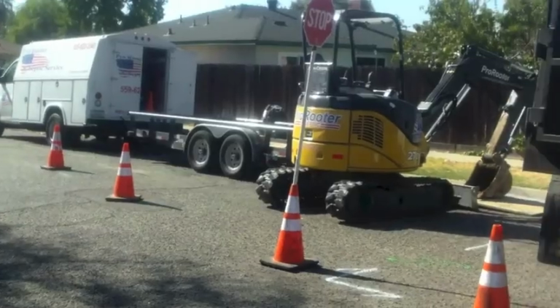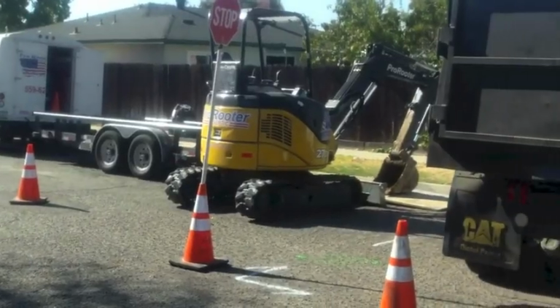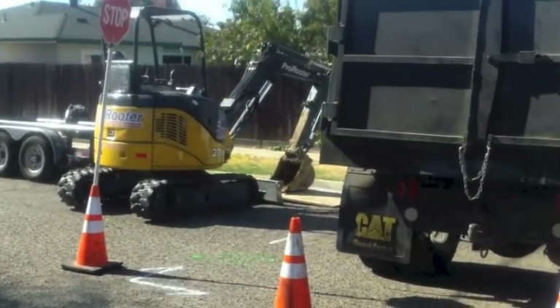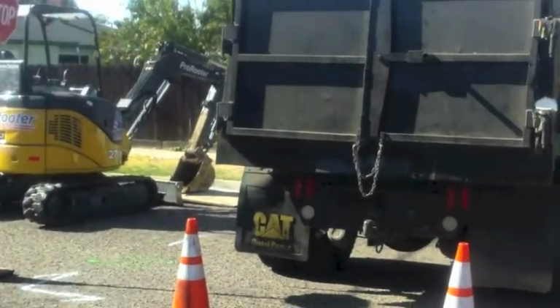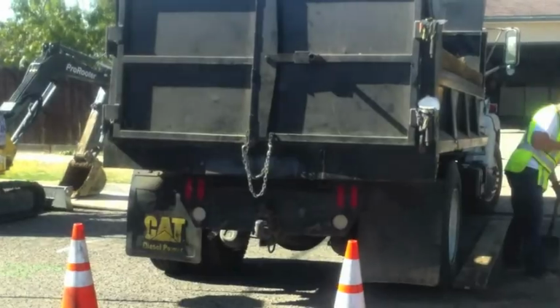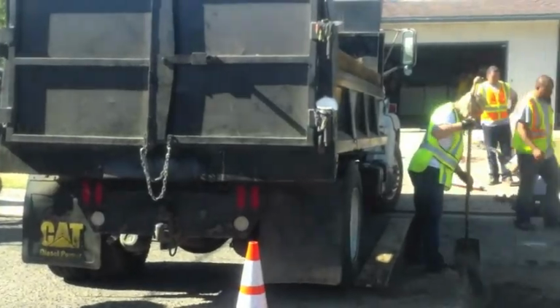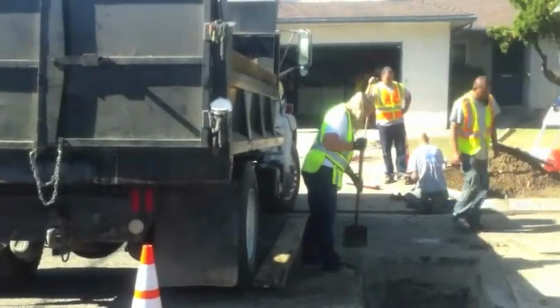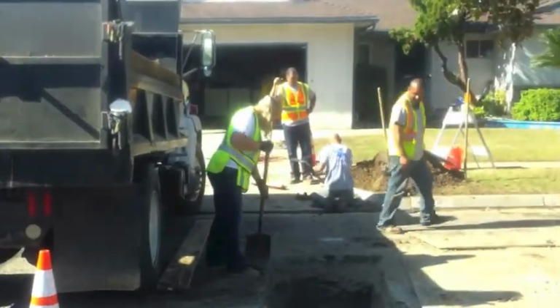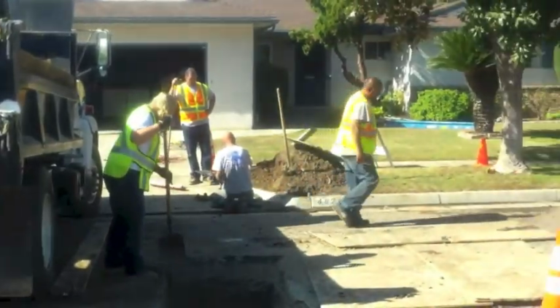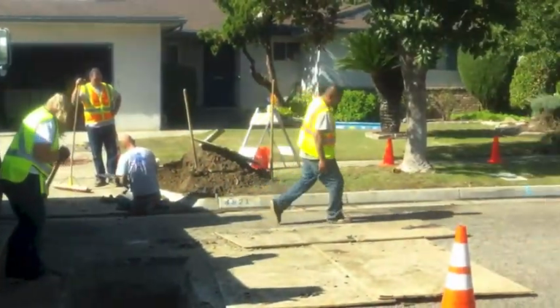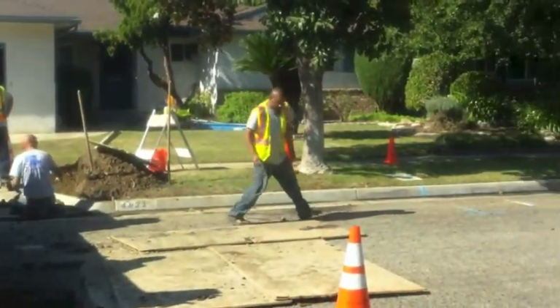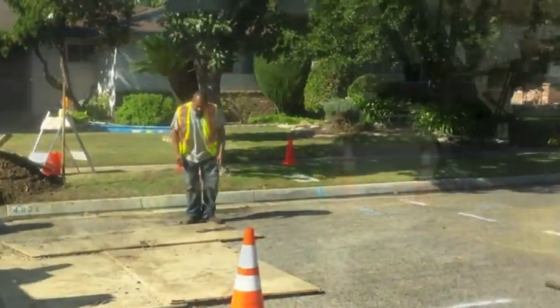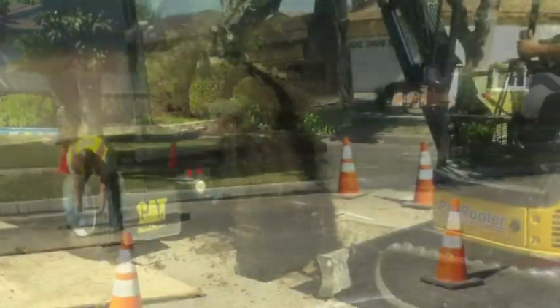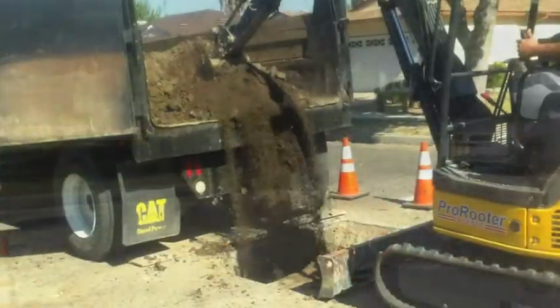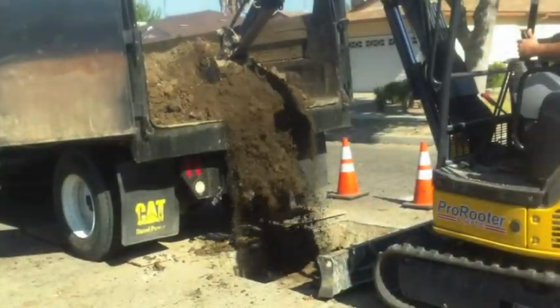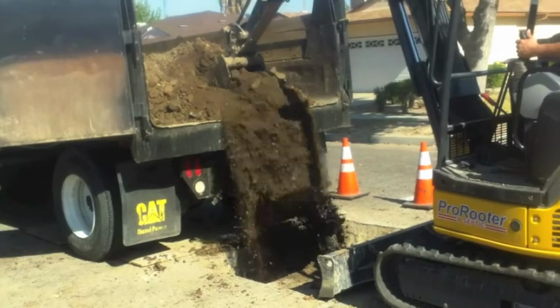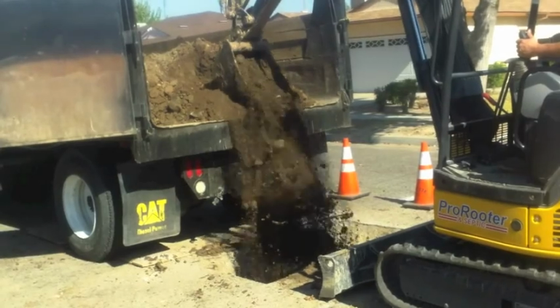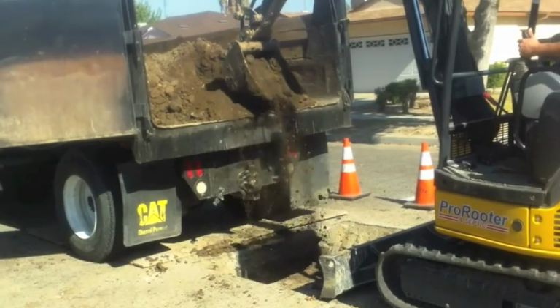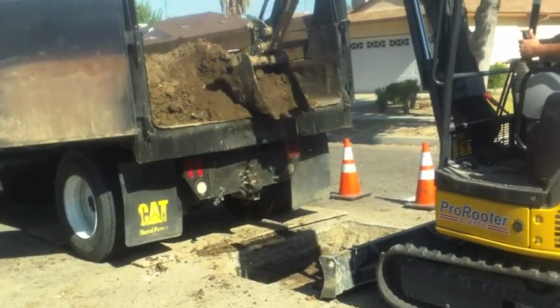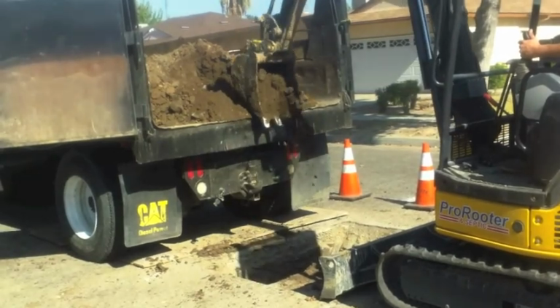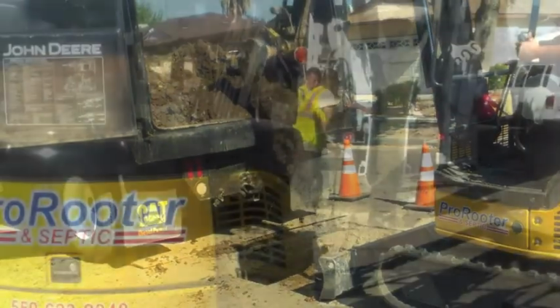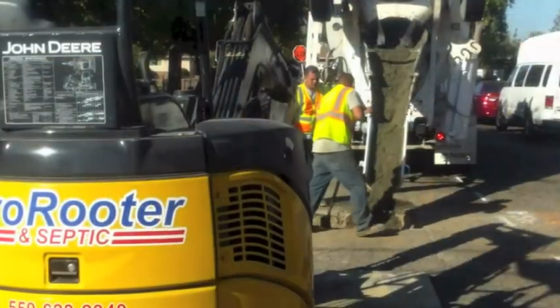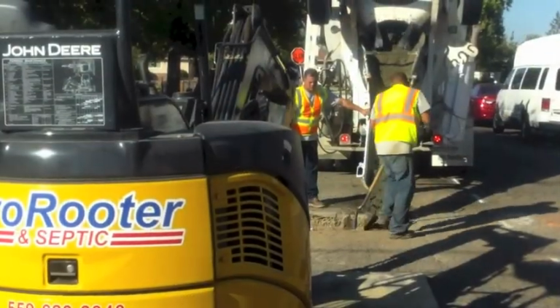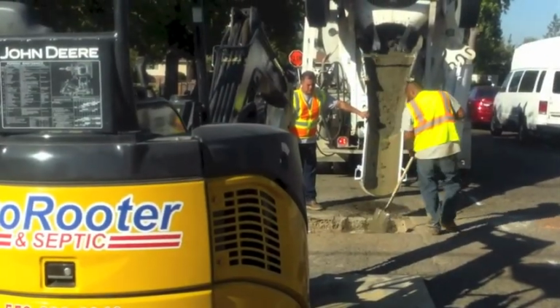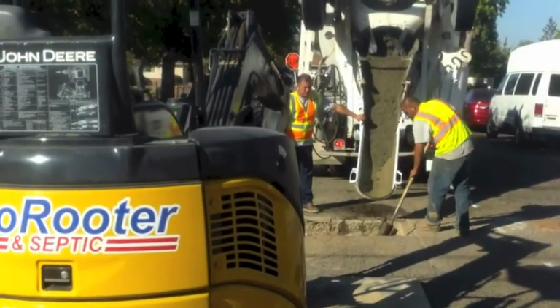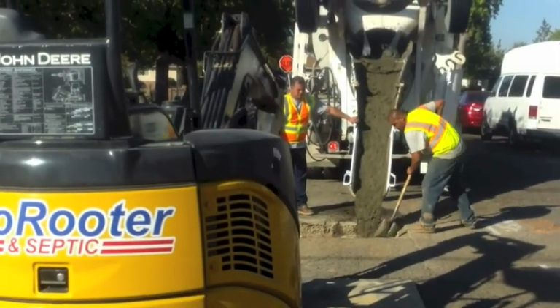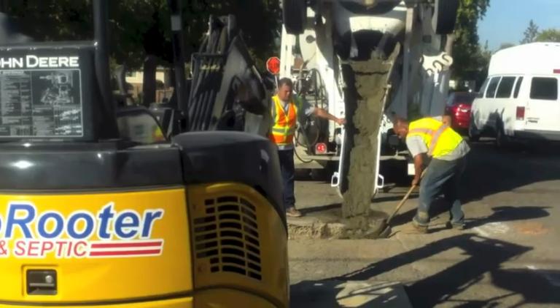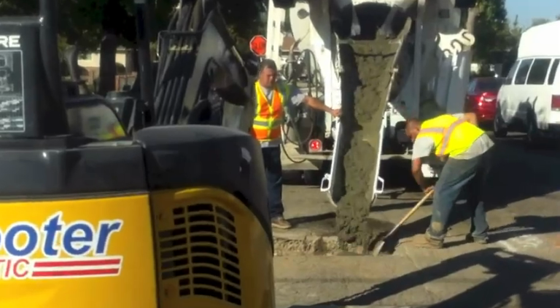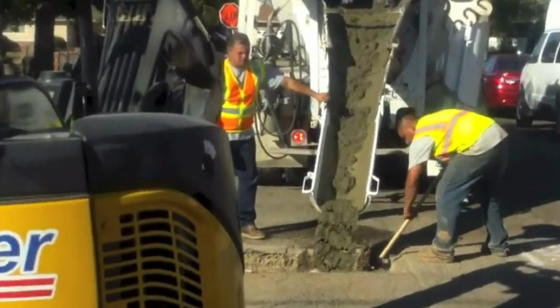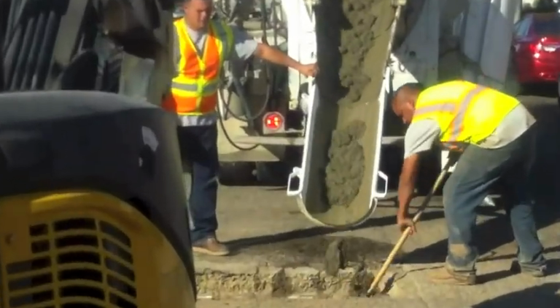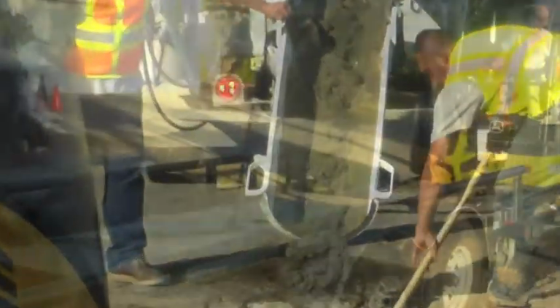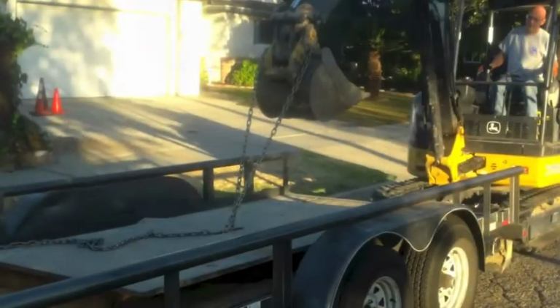Only after the city inspector signs off on our repair work can we begin filling the hole. First, we press and pack the hole with dirt, then 1 to 2 yards of sand slurry. The sand slurry needs time to harden before placing asphalt over it.